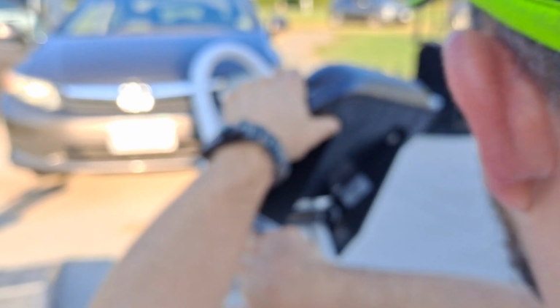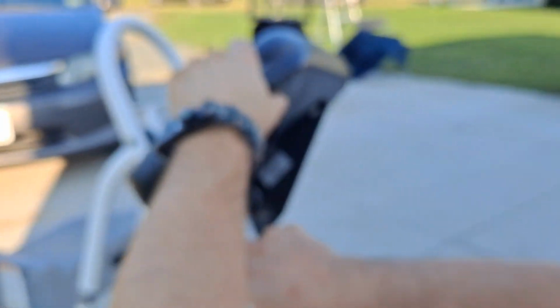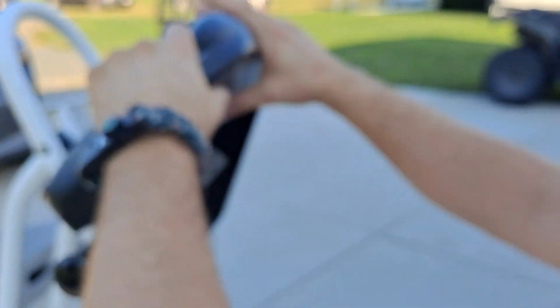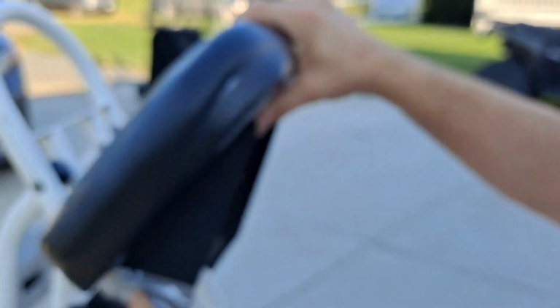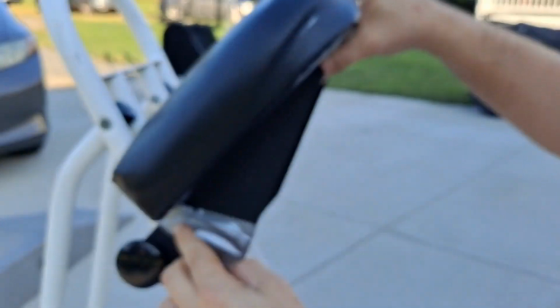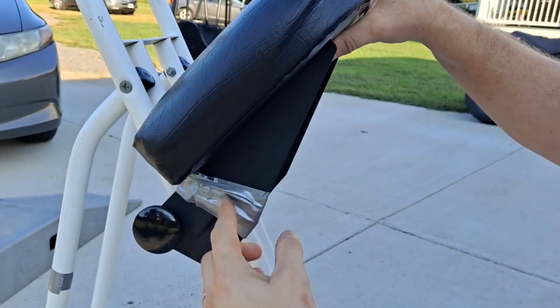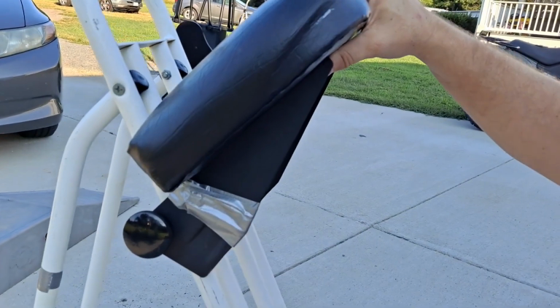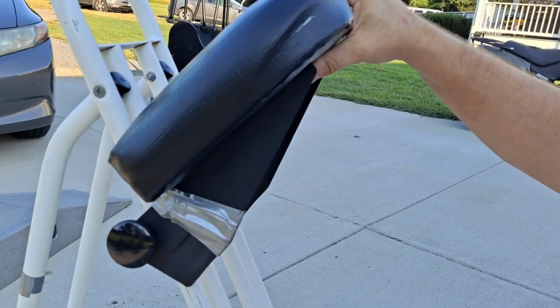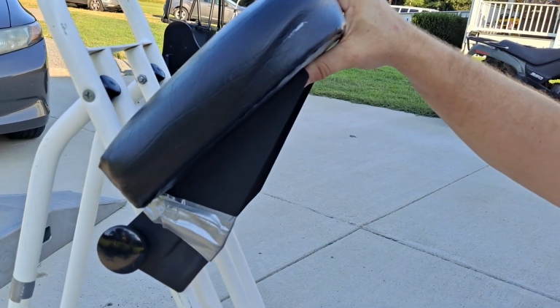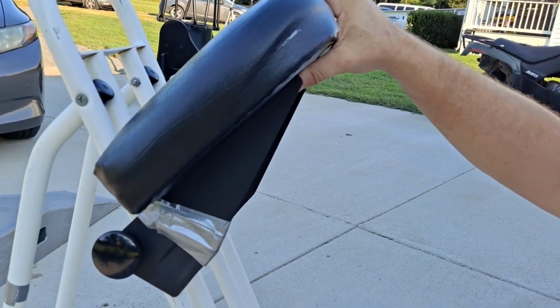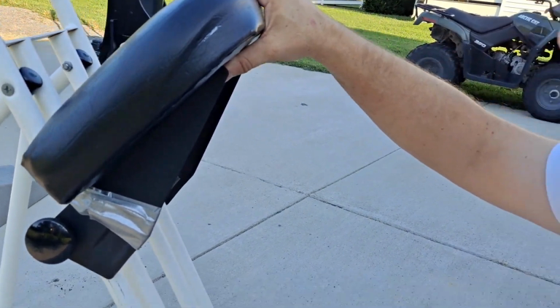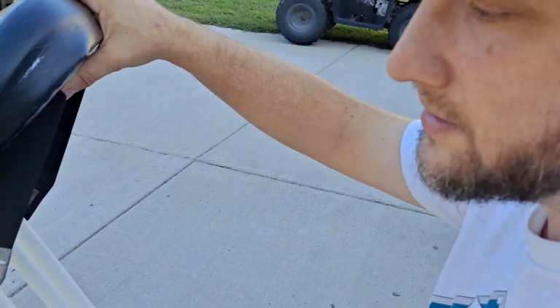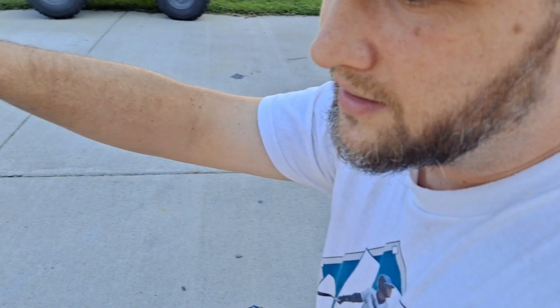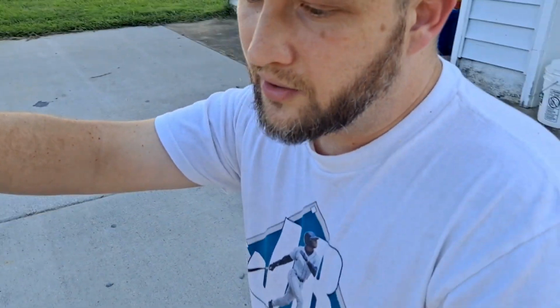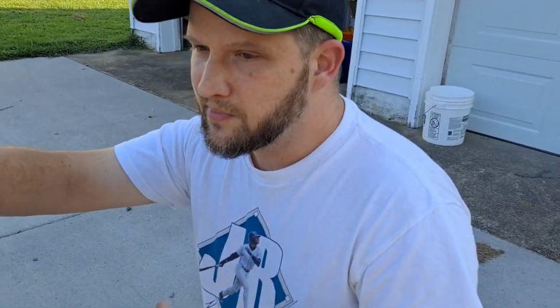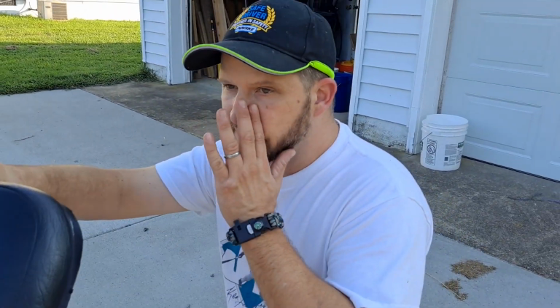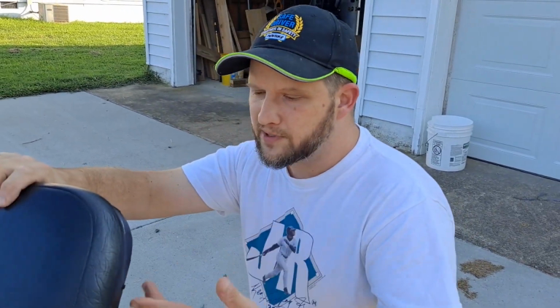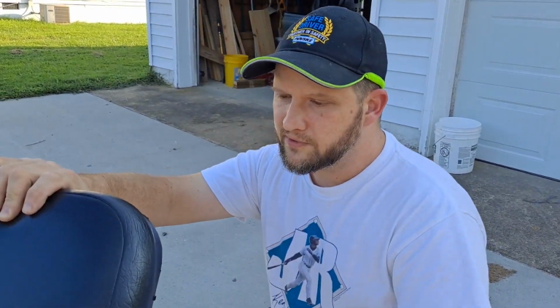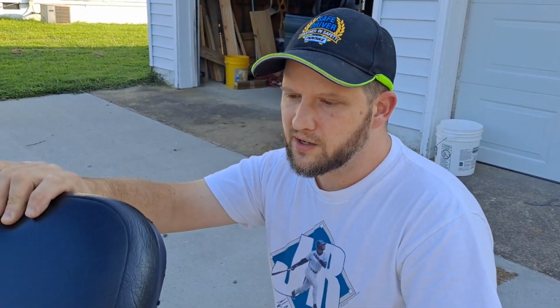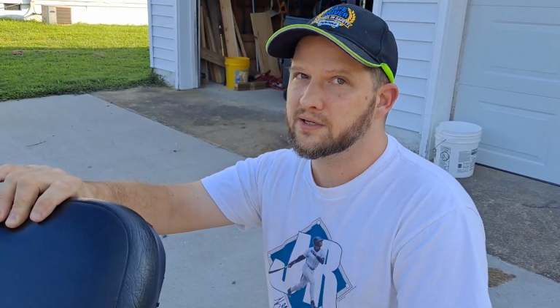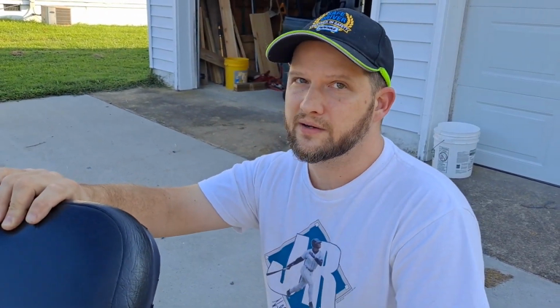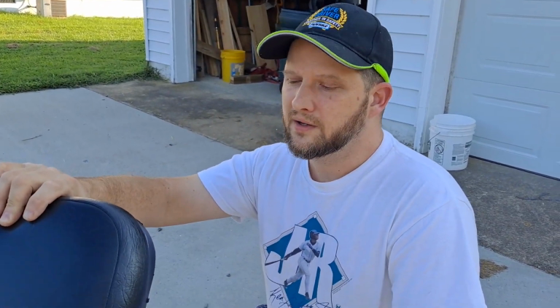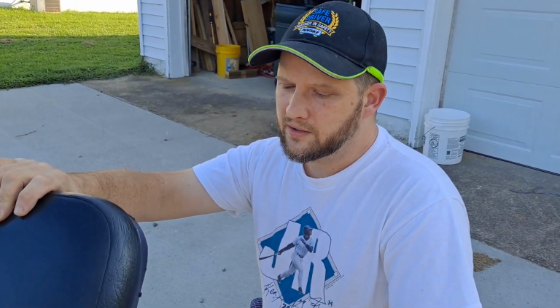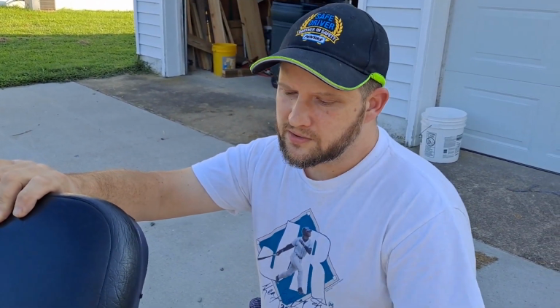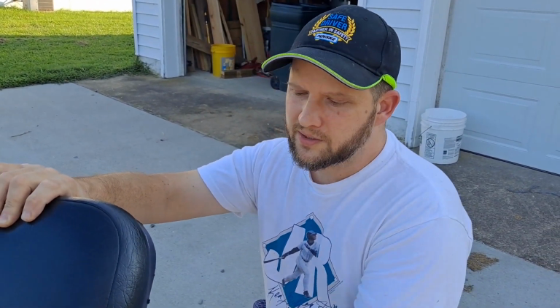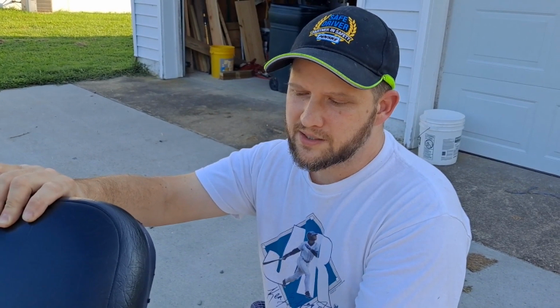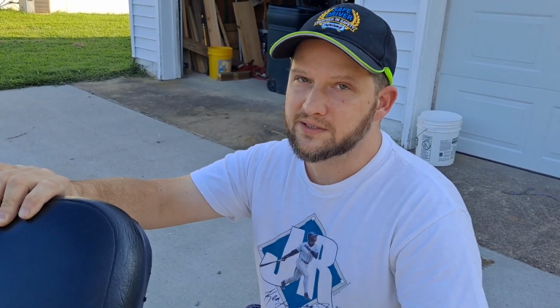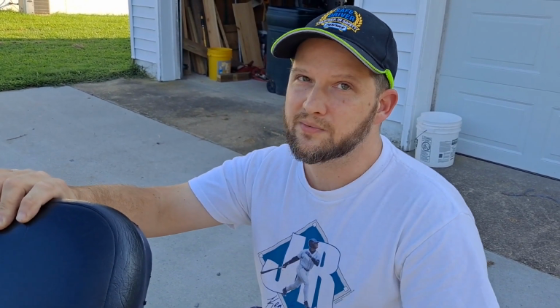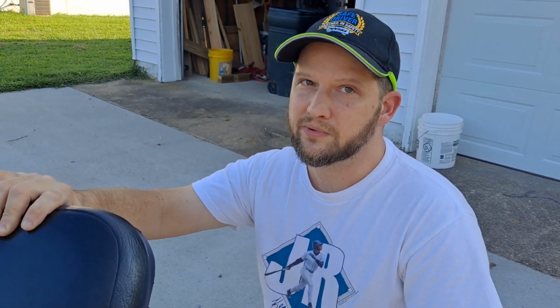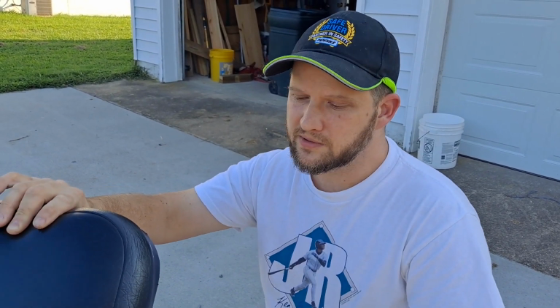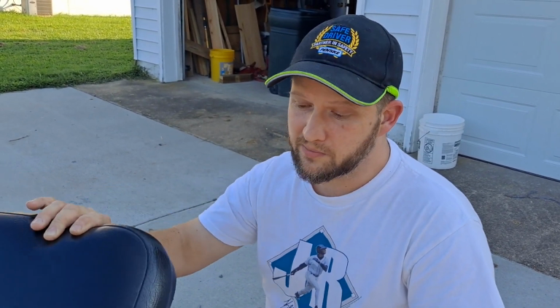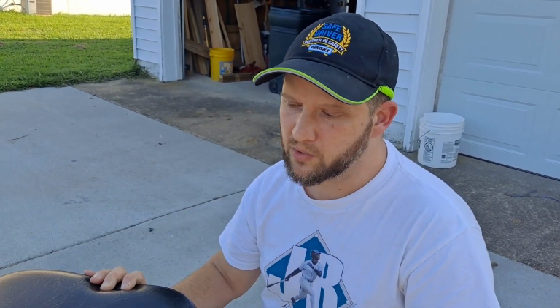I just duct taped it to keep it in there. It sucks — the guy at the hardware store said they must have made that screw especially for this chair because he couldn't find the right one. It kind of sucks to have to duct tape a super expensive chair, but it works.